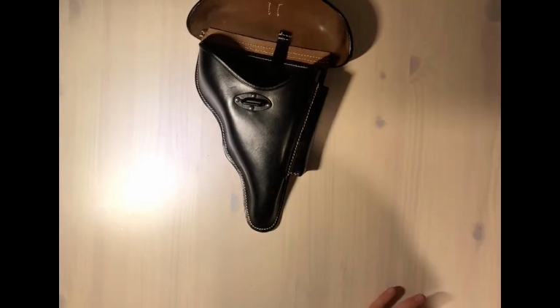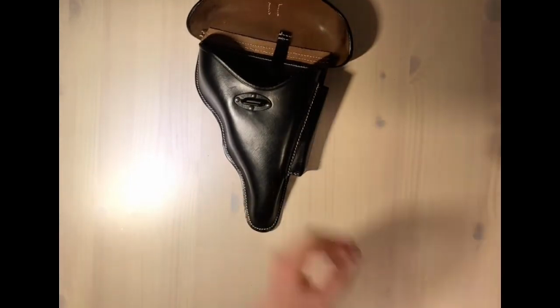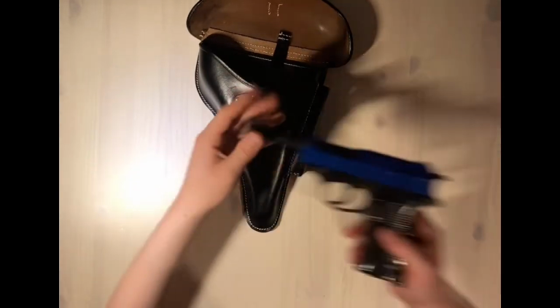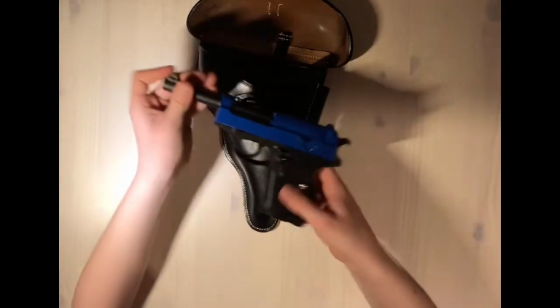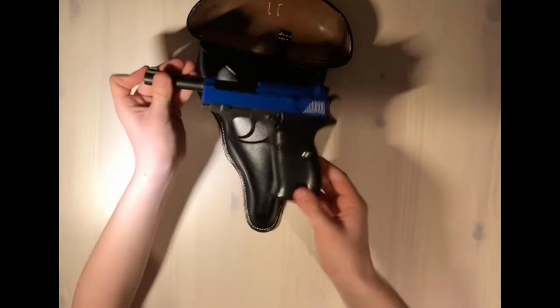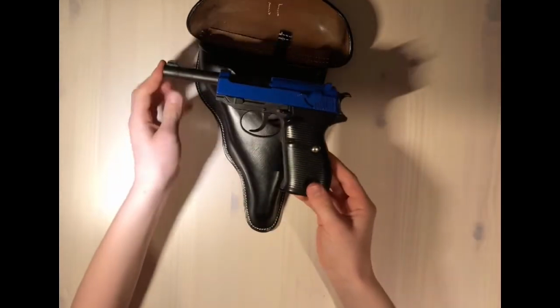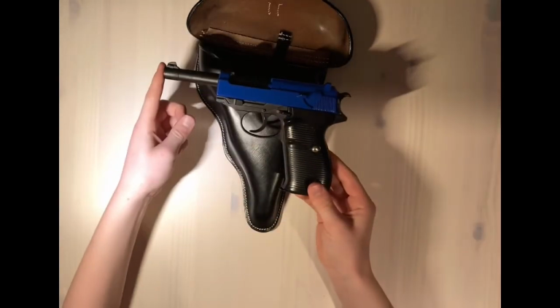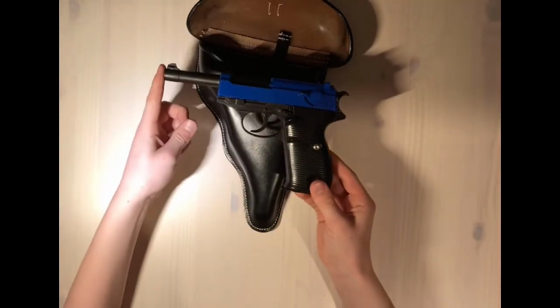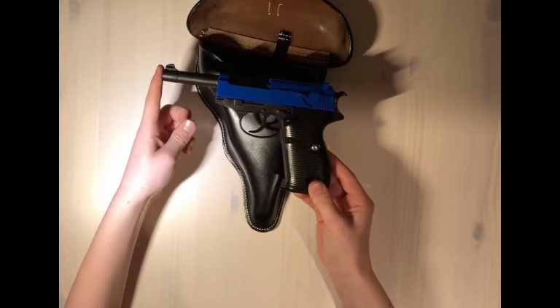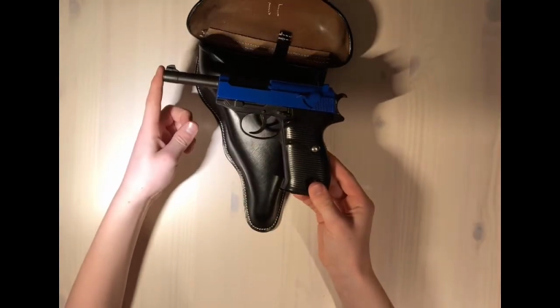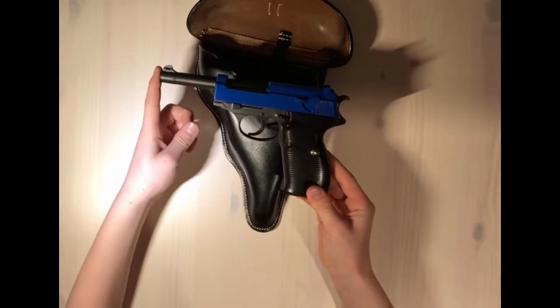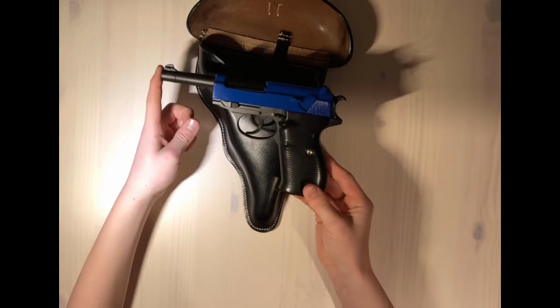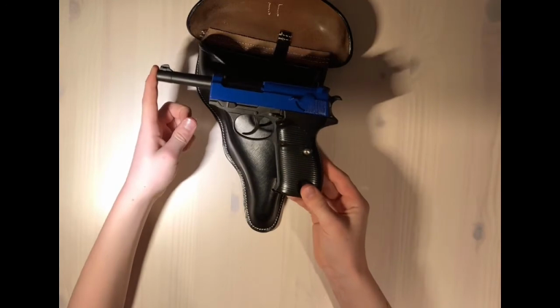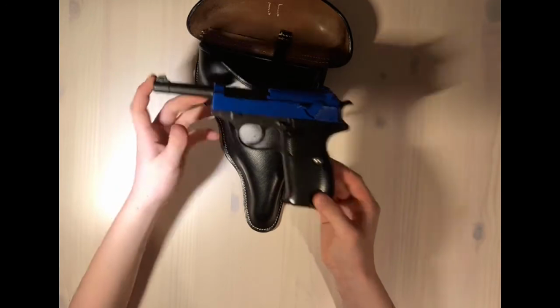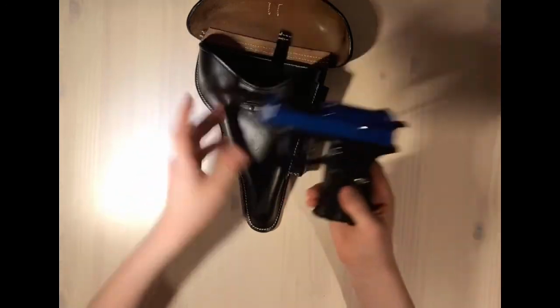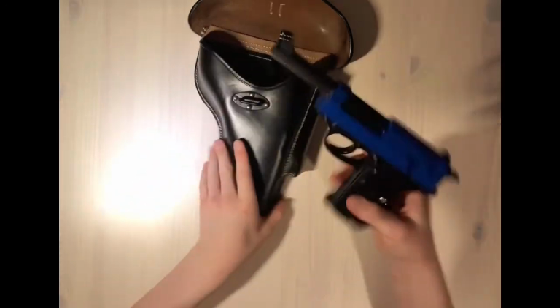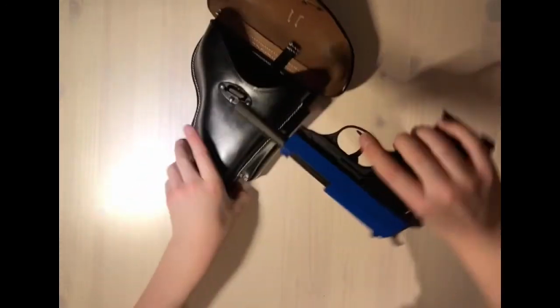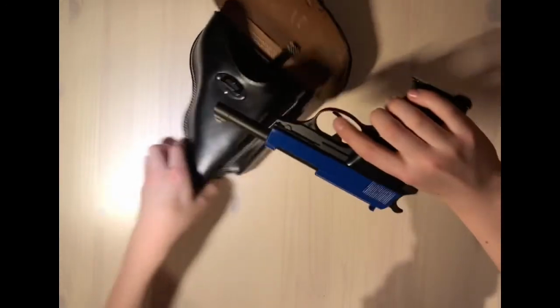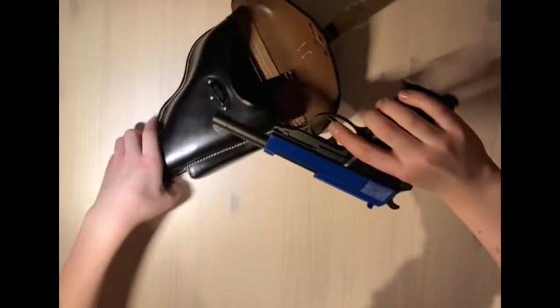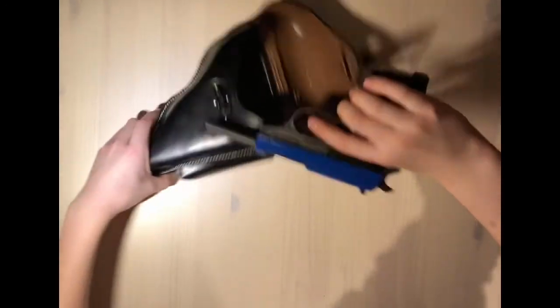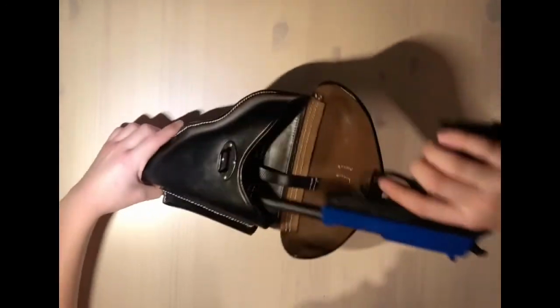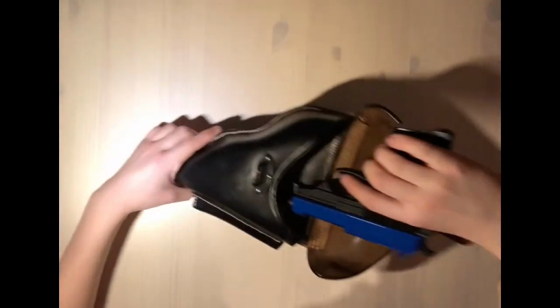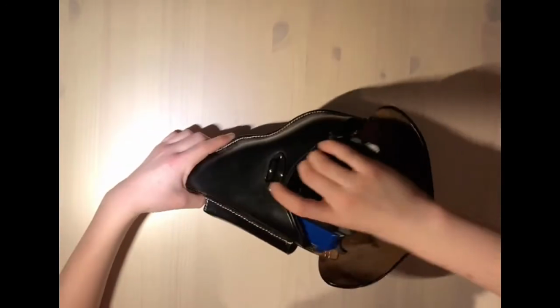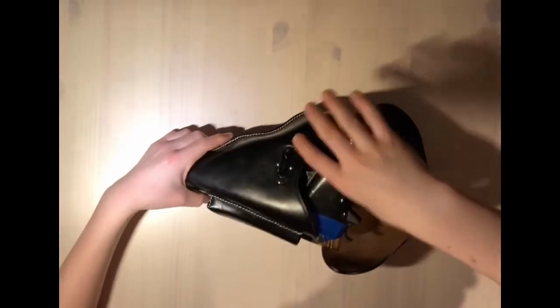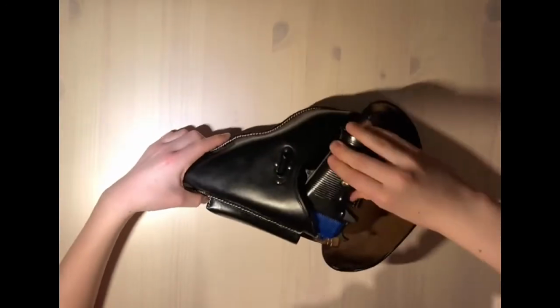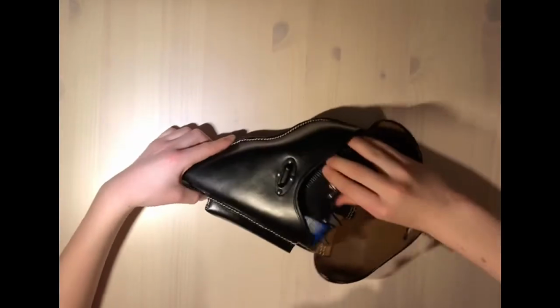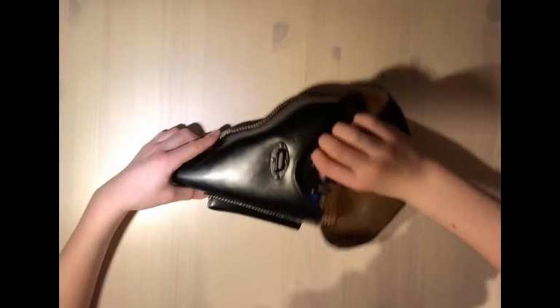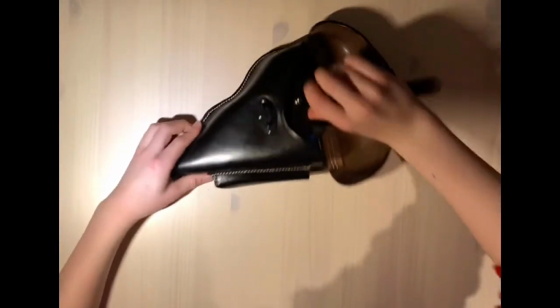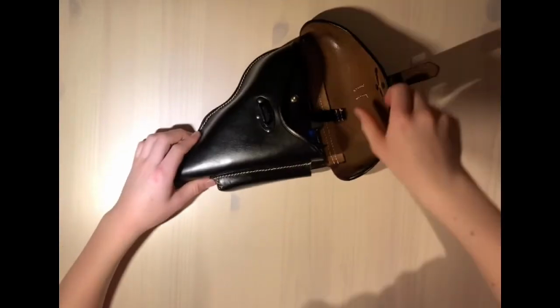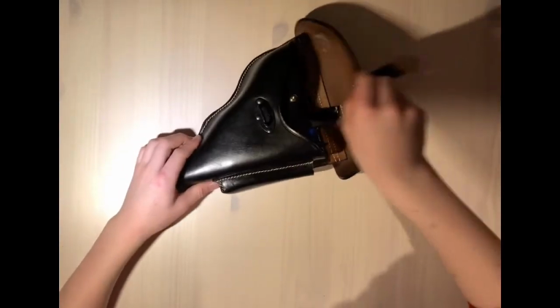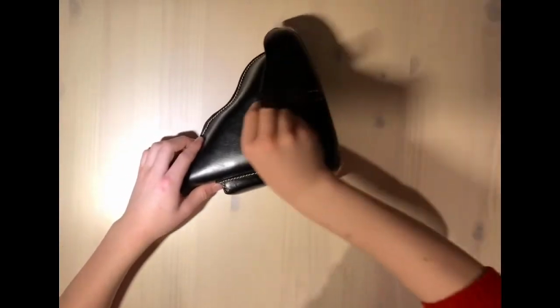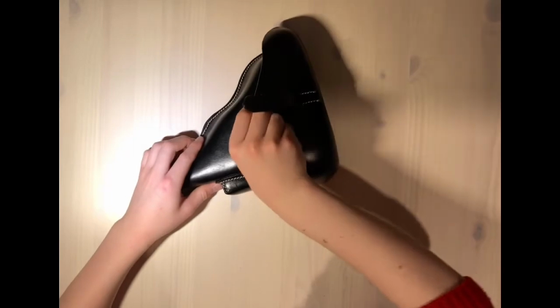I have a Galaxy G21 spring BB pistol, which is a 1-to-1 scale replica of the P38 and weighs the same, to put in the holster.